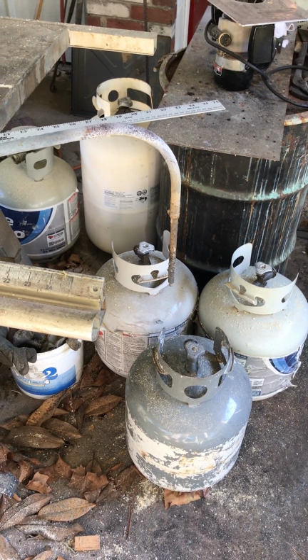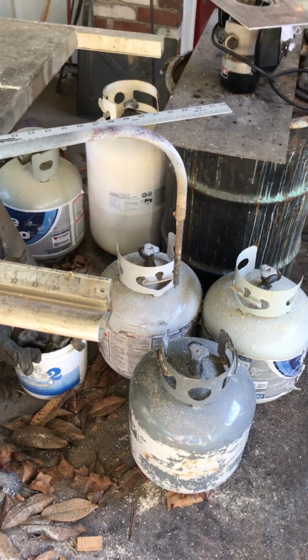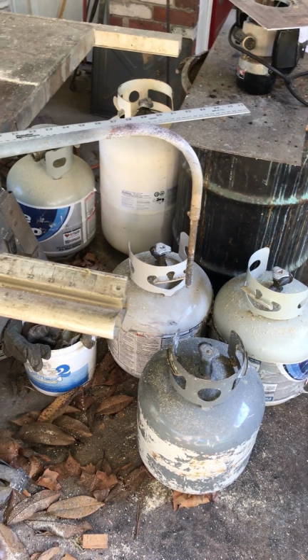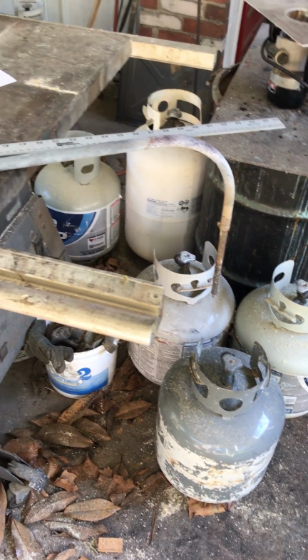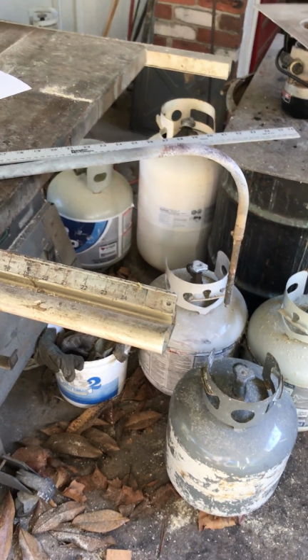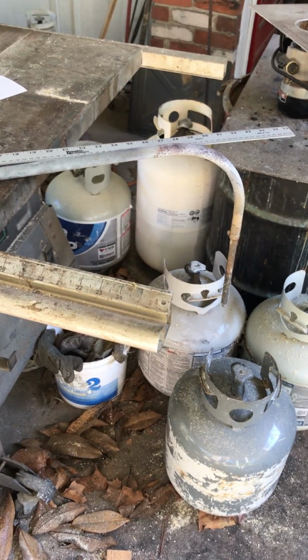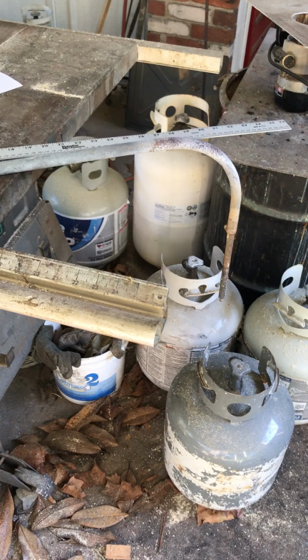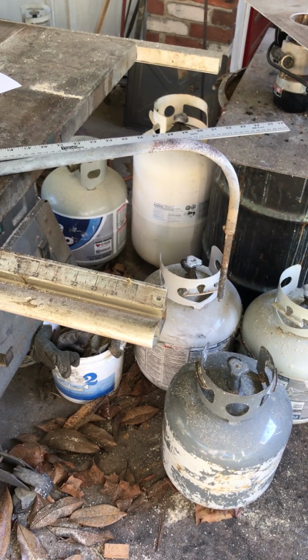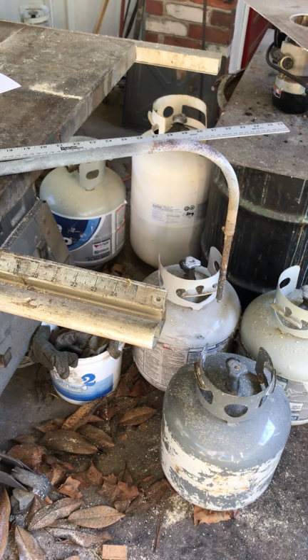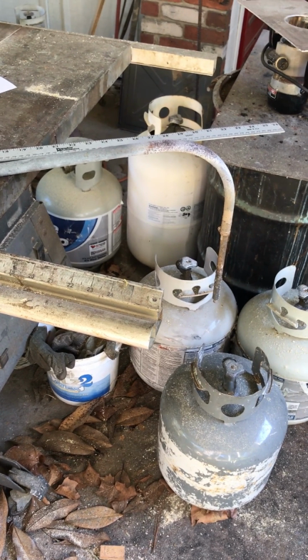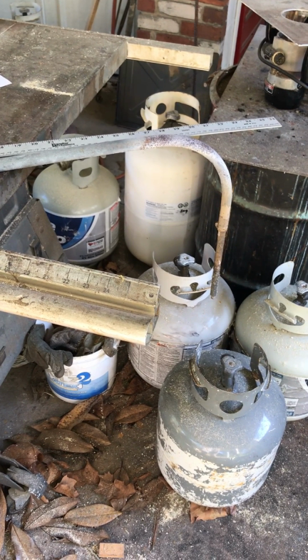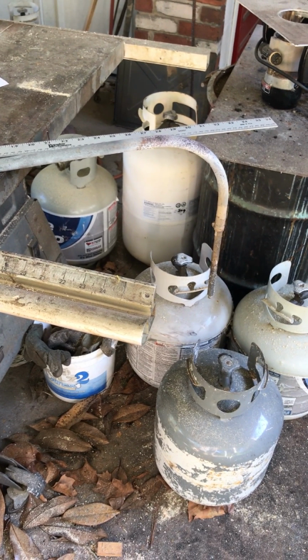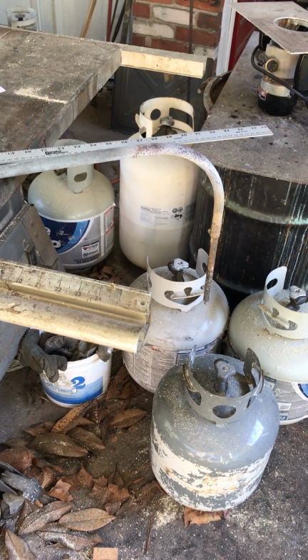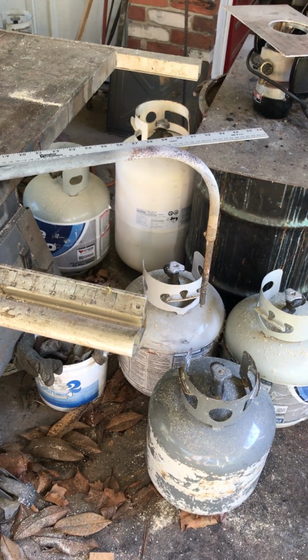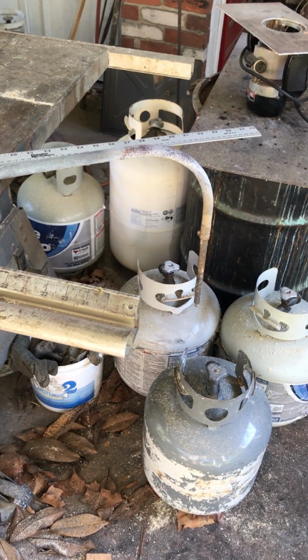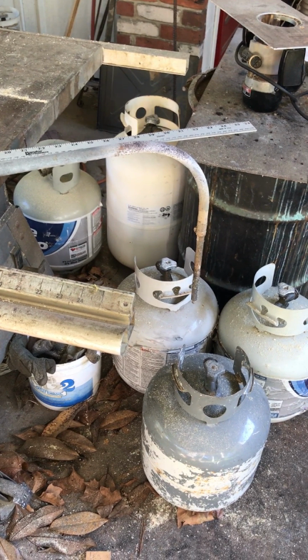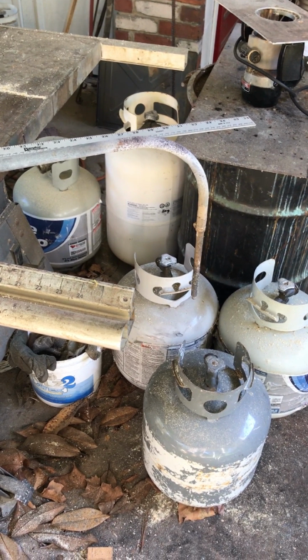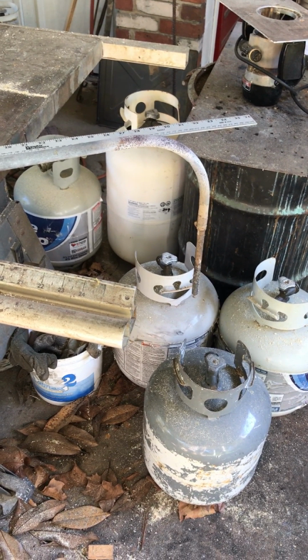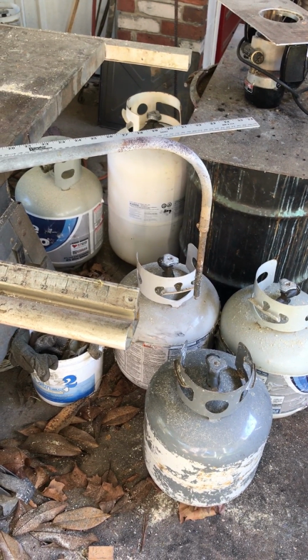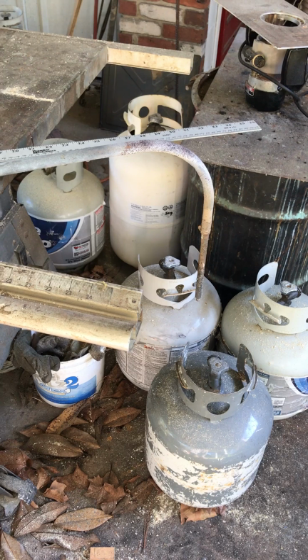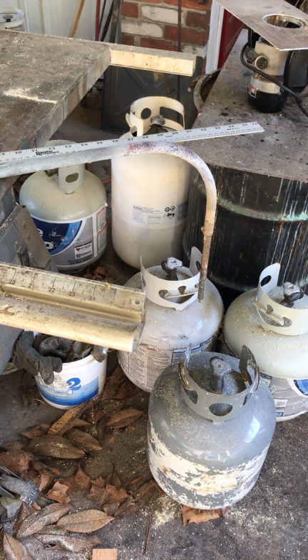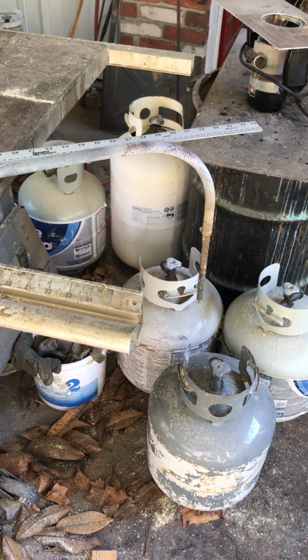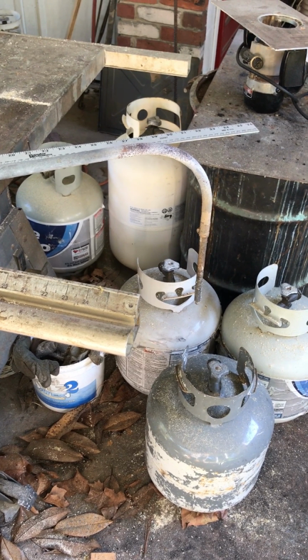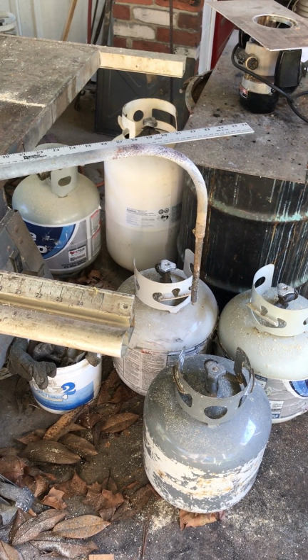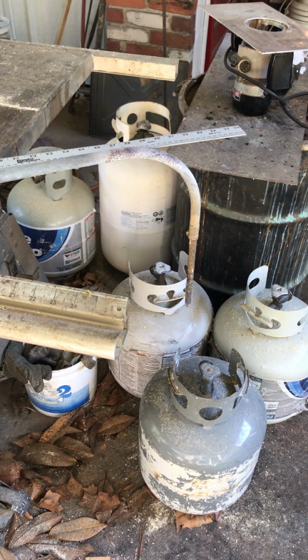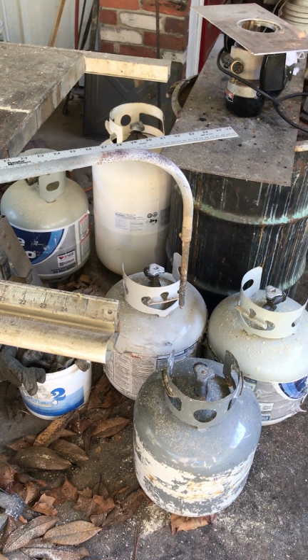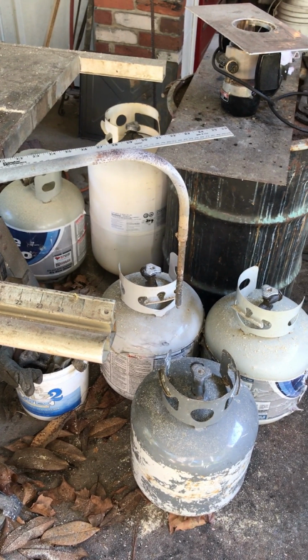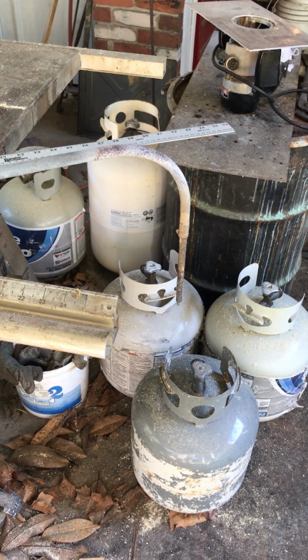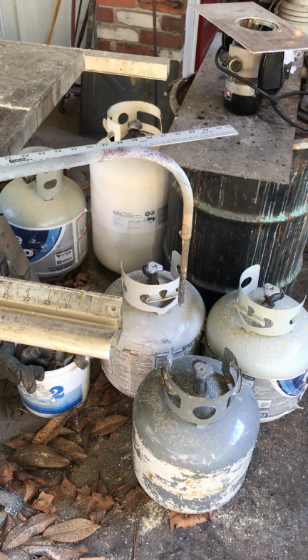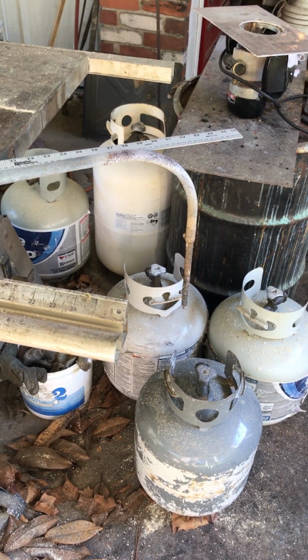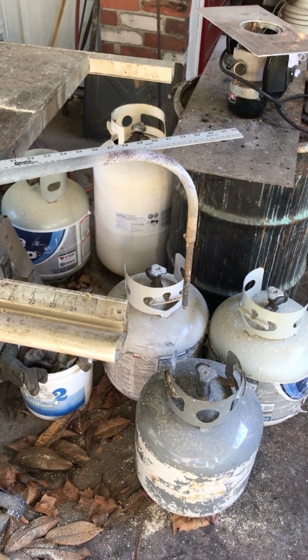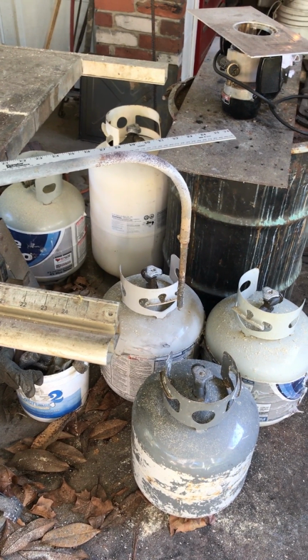In the 11 years I've been casting at home — mostly brass — this is only my second thermocouple. People that are going through thermocouples are either using them on cast iron, which they're not rated for, or they're storing them very badly.